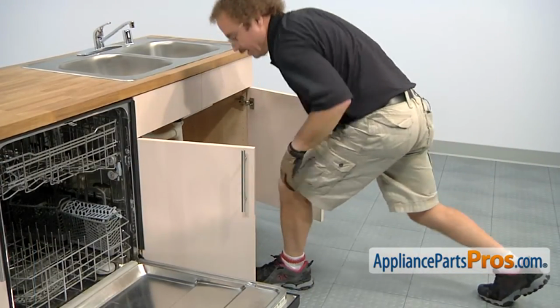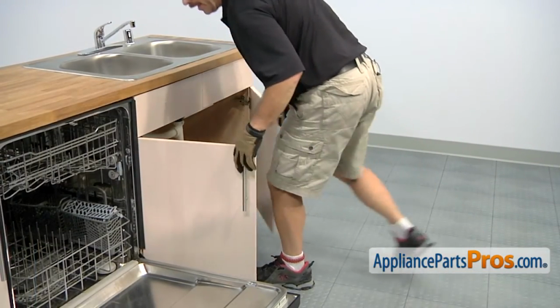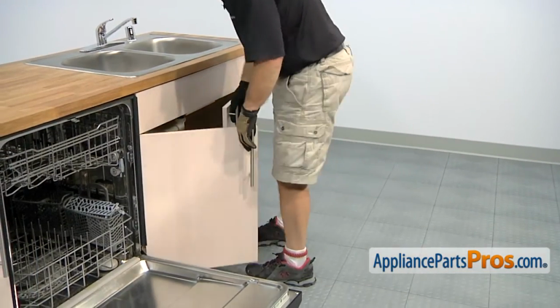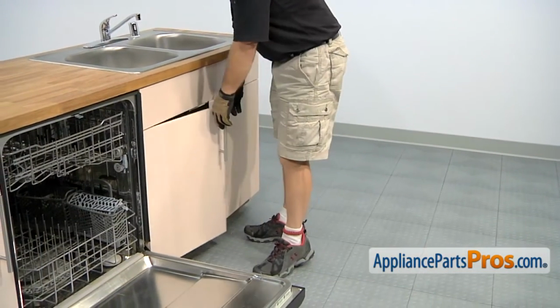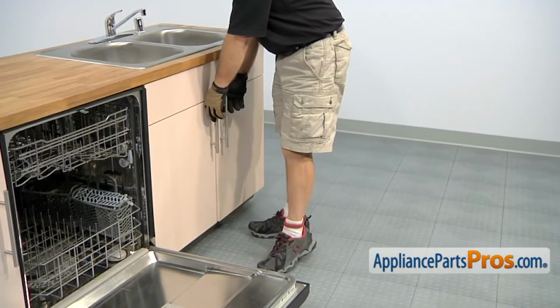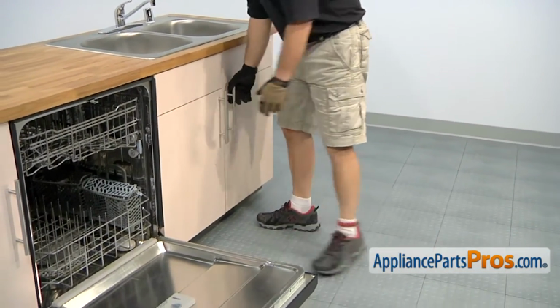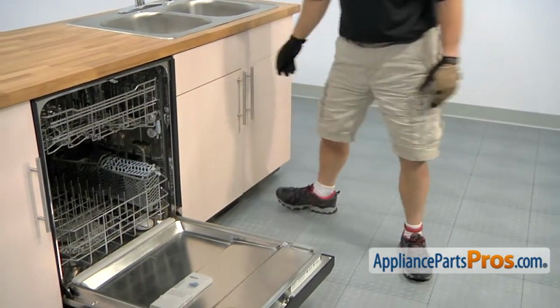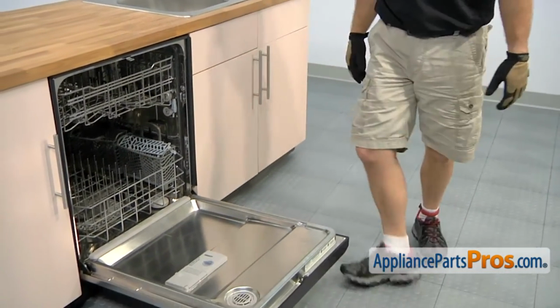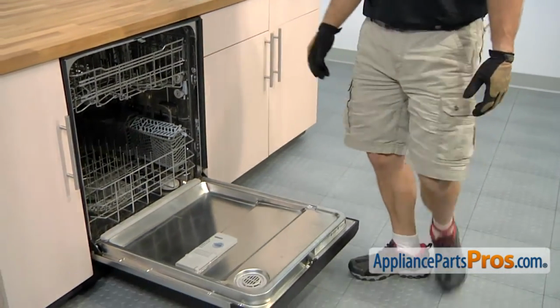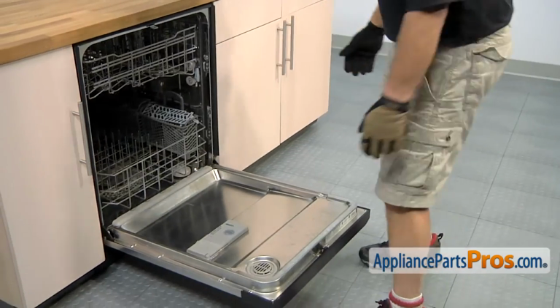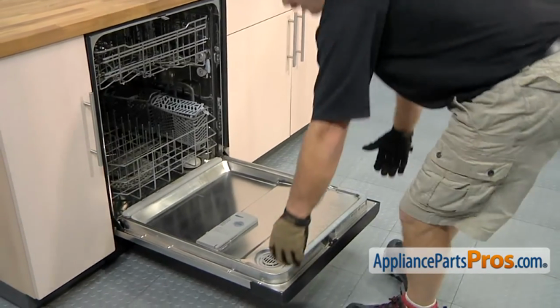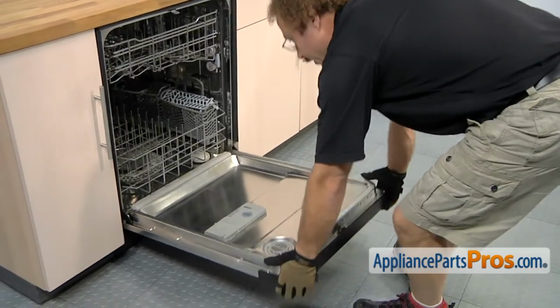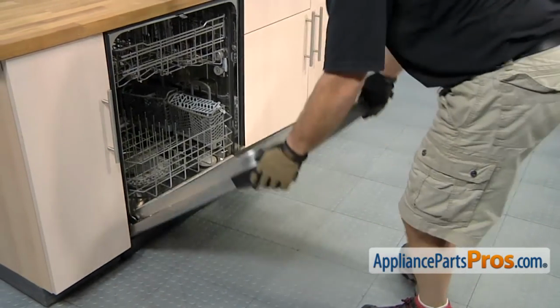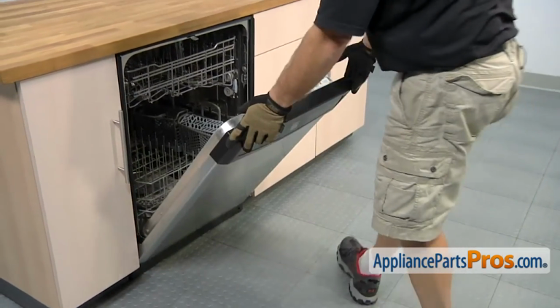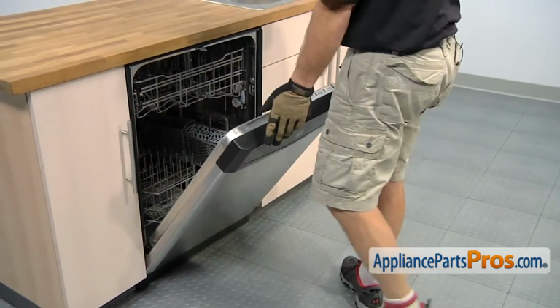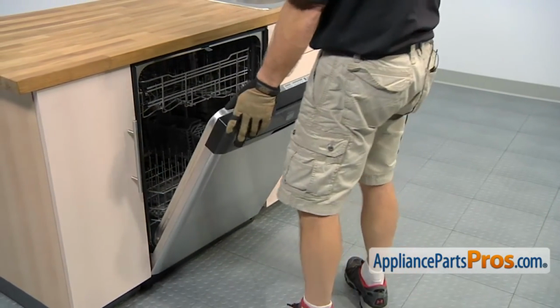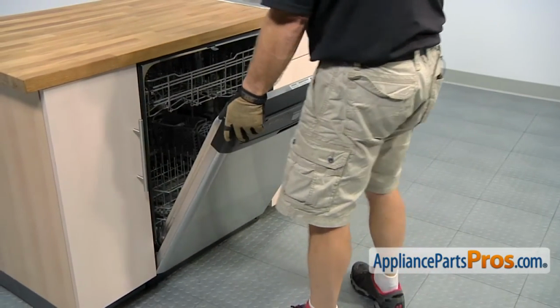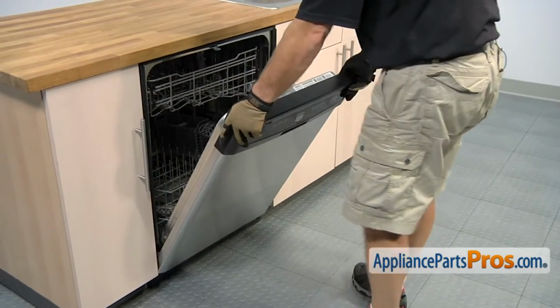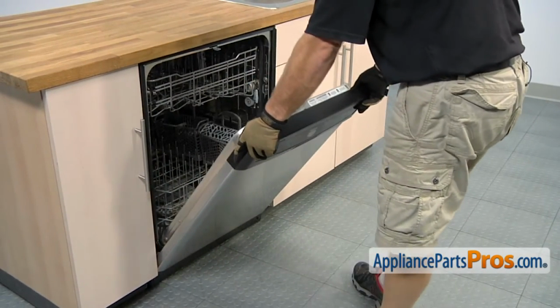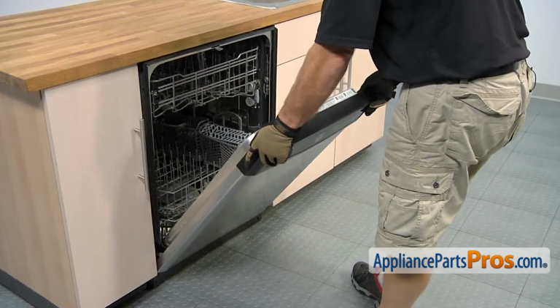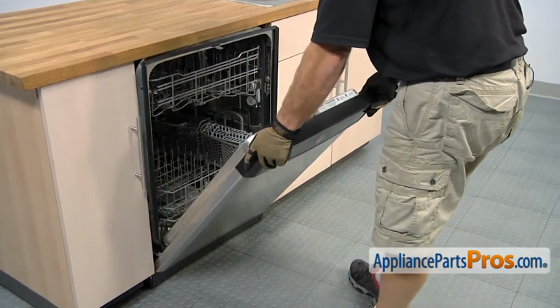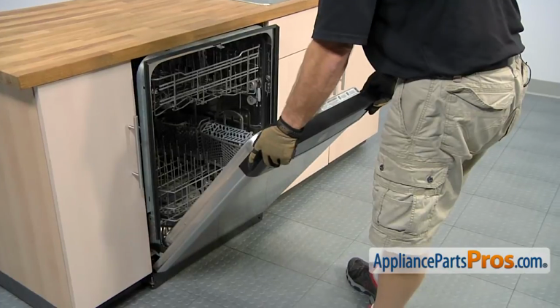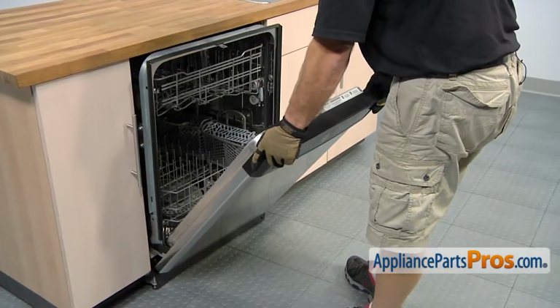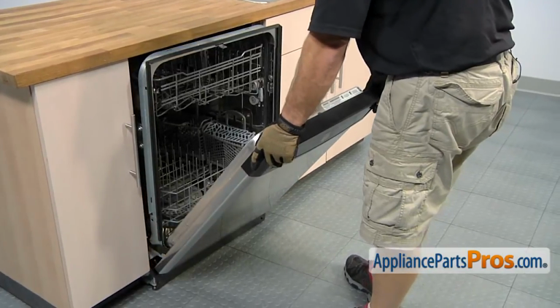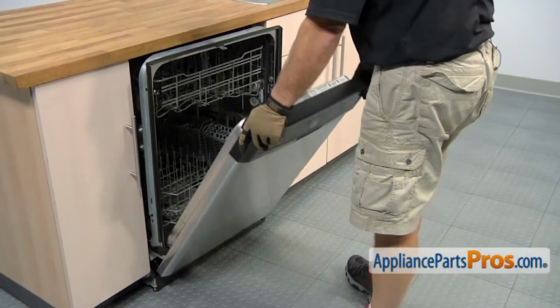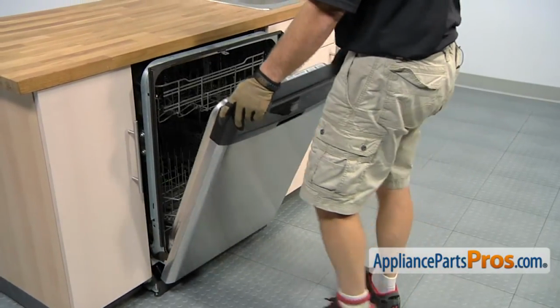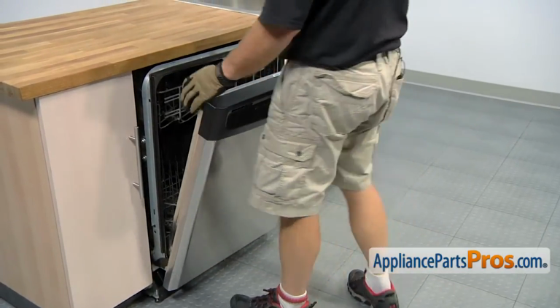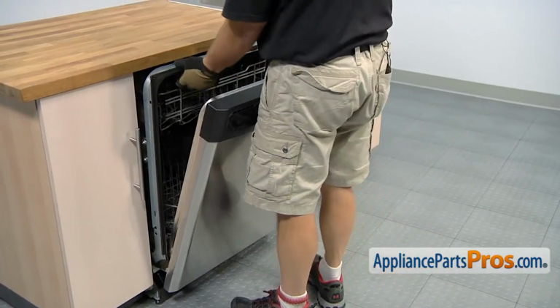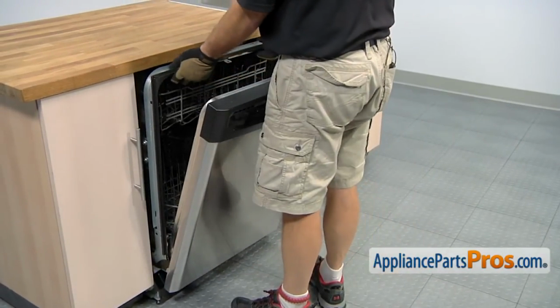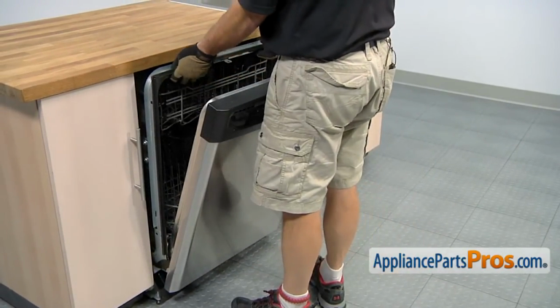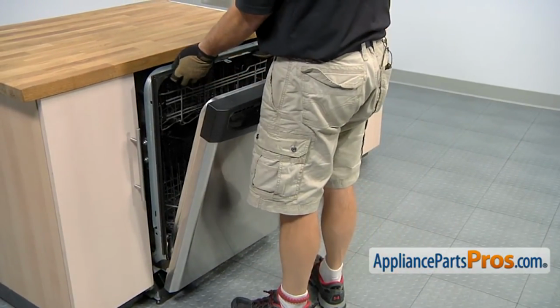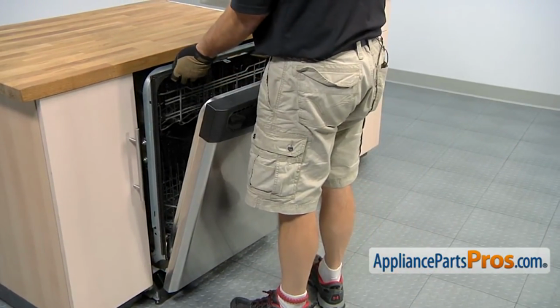Now that we have the lines disconnected from under the sink, we can come over to the dishwasher and use the door to carefully pull it out. Once you get it started, you can just grab the frame and use that to pull it out the rest of the way.